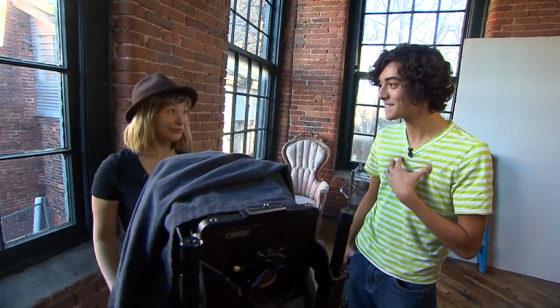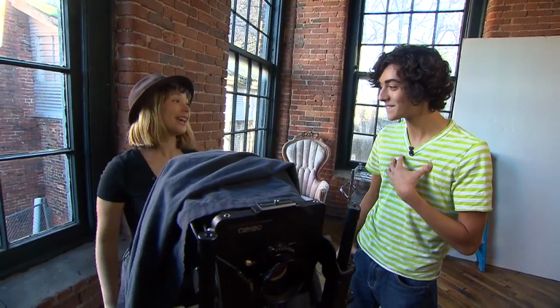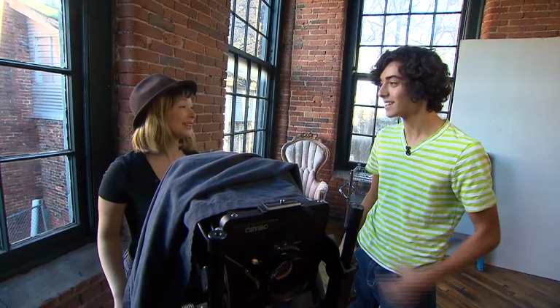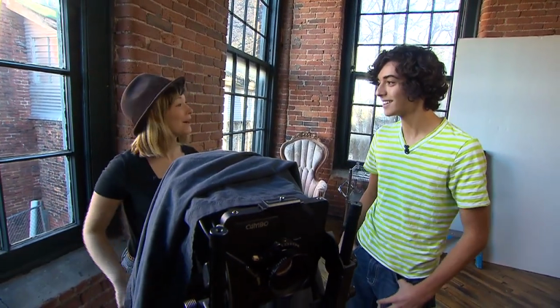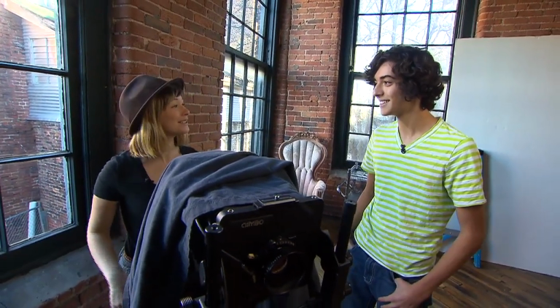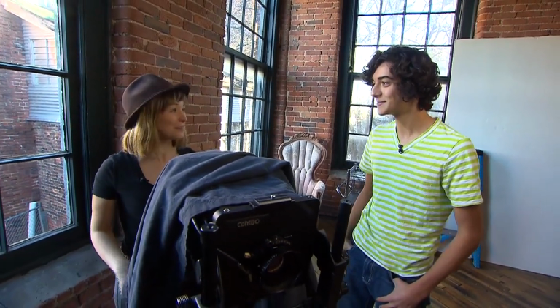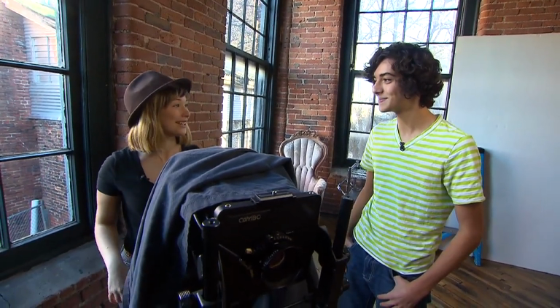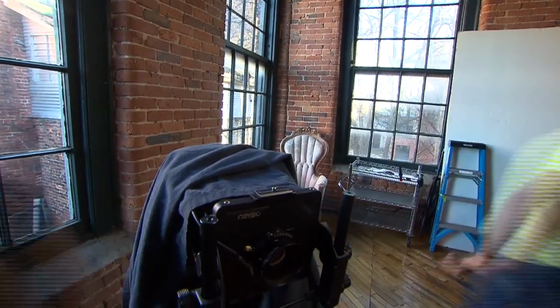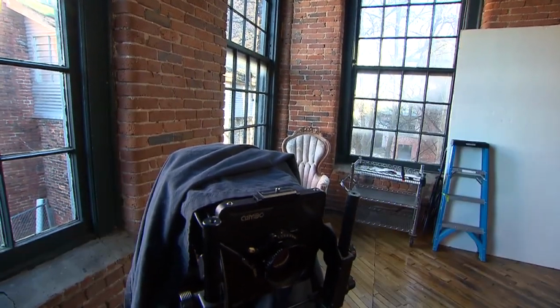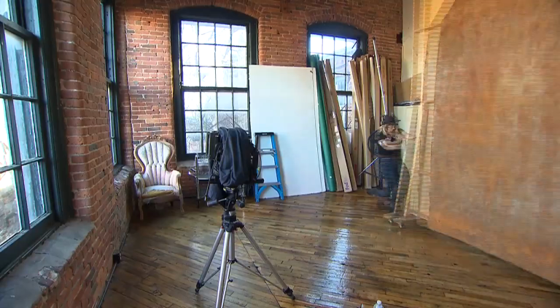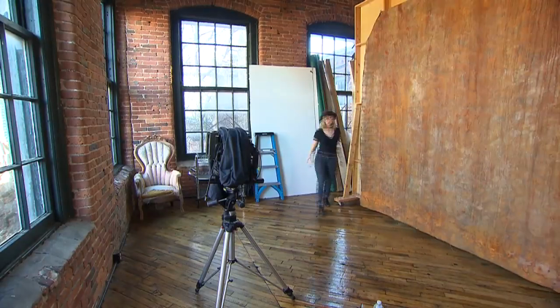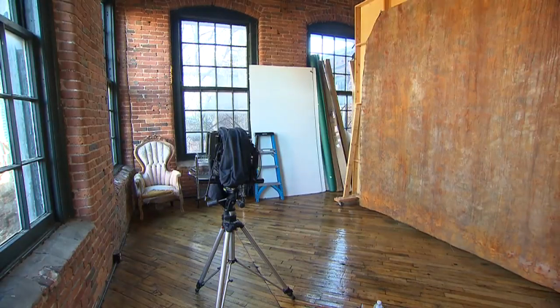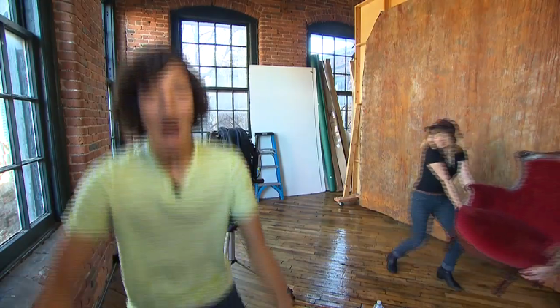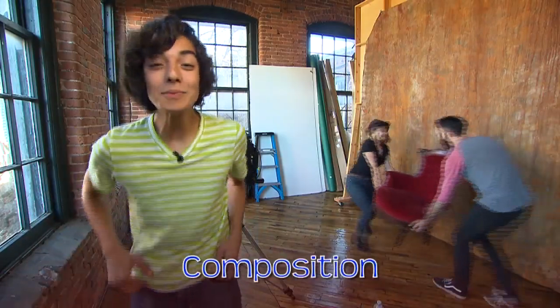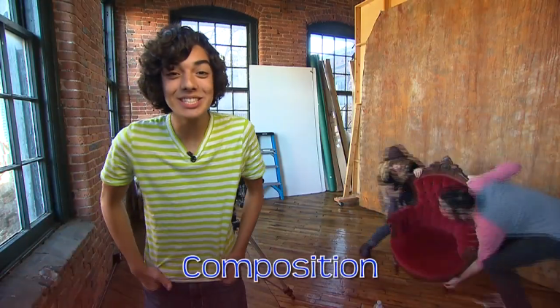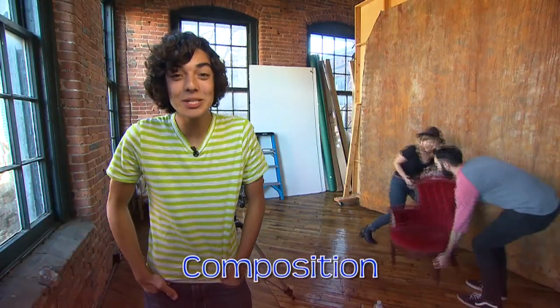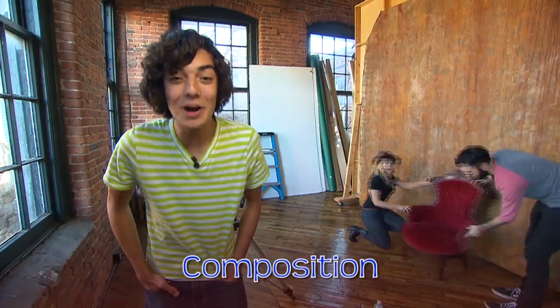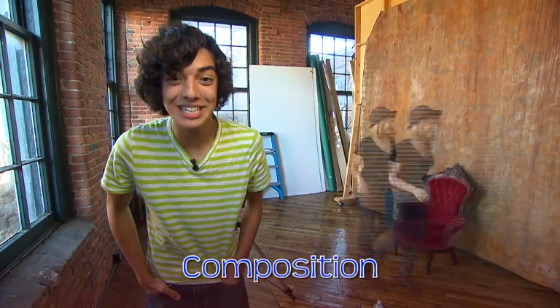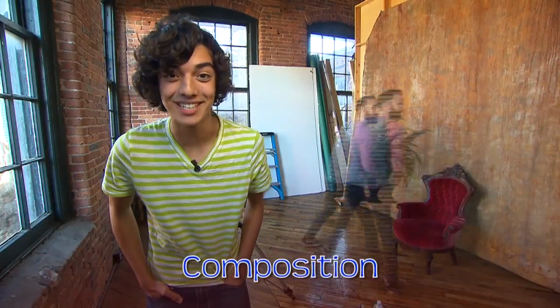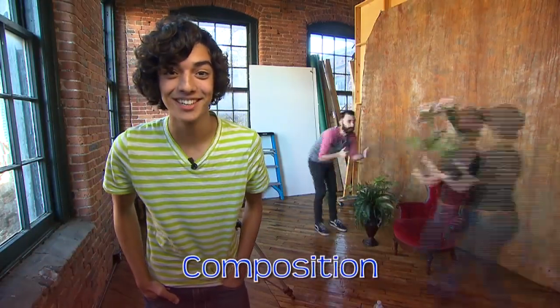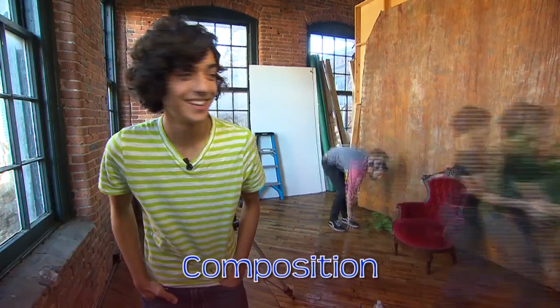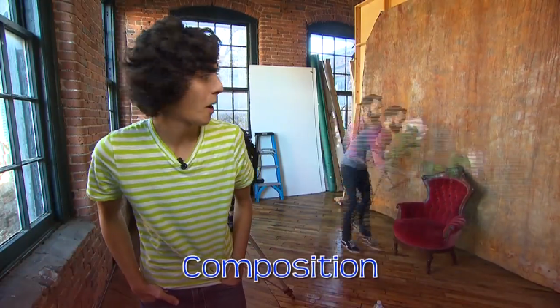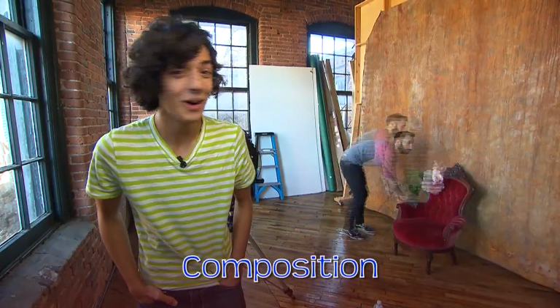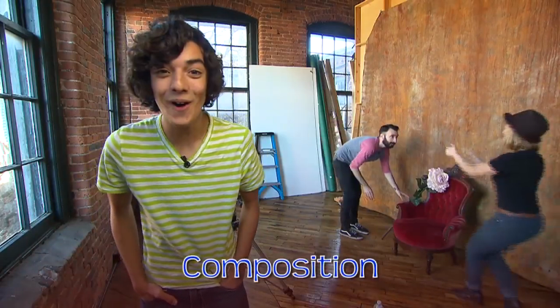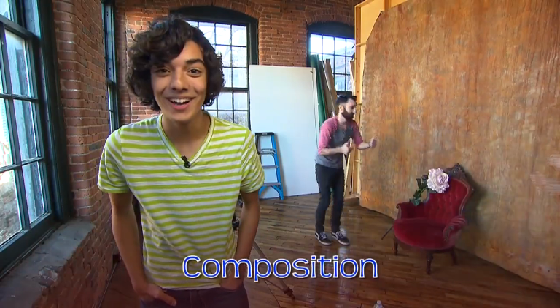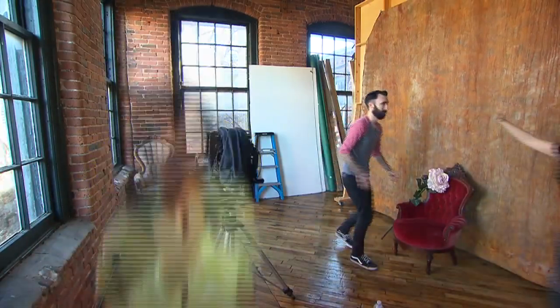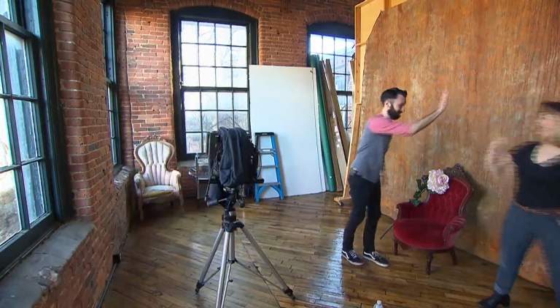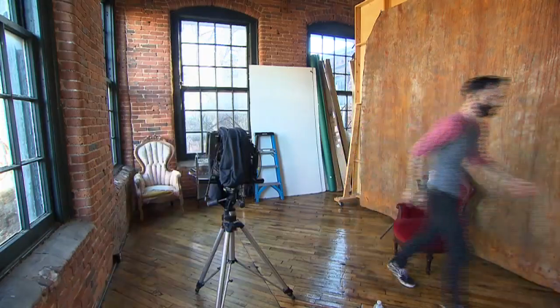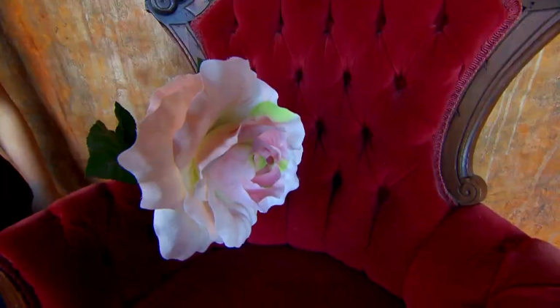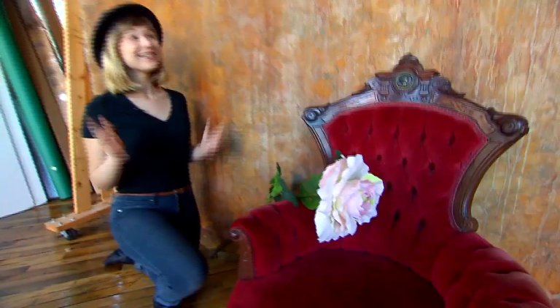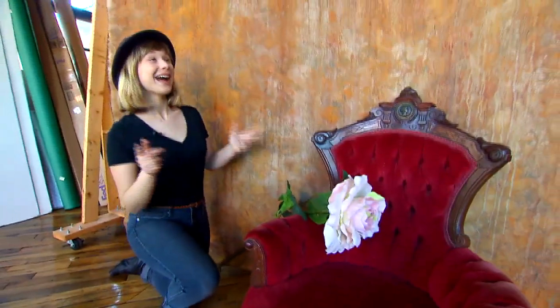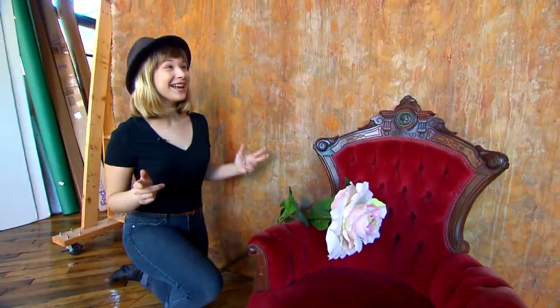But first, I need to set up the composition for your portrait. A composition is the arrangement of elements in an image. Okay, I'm ready!